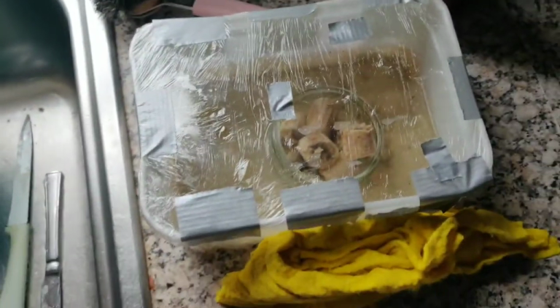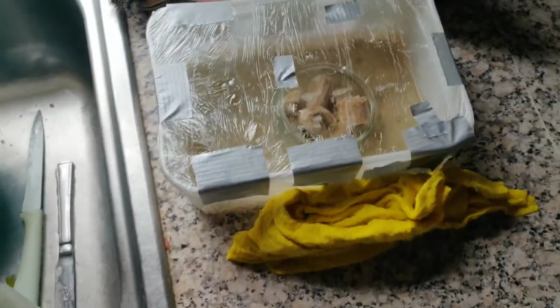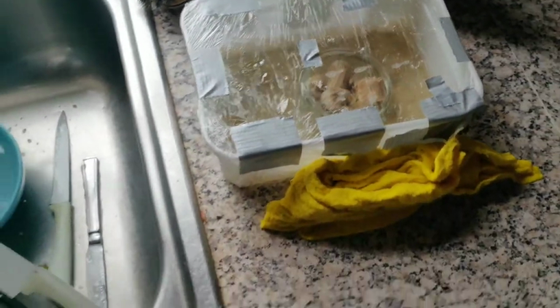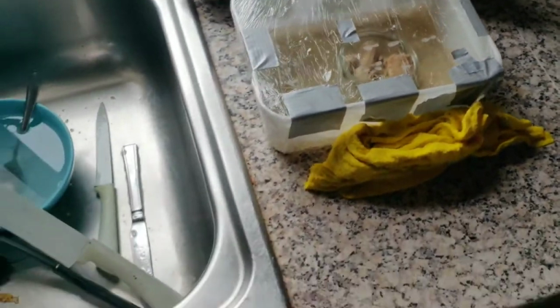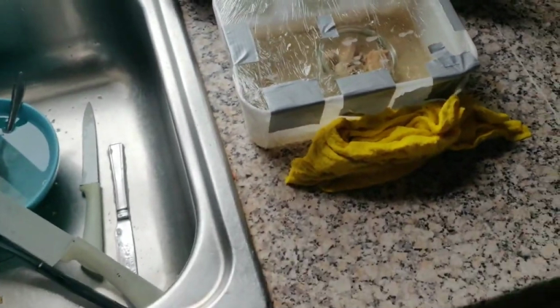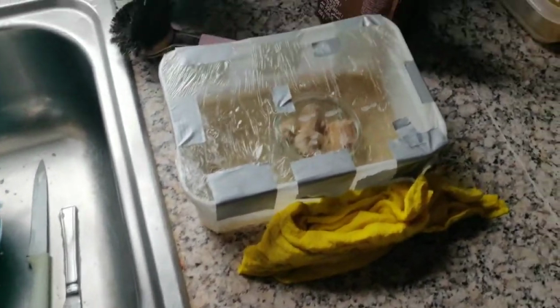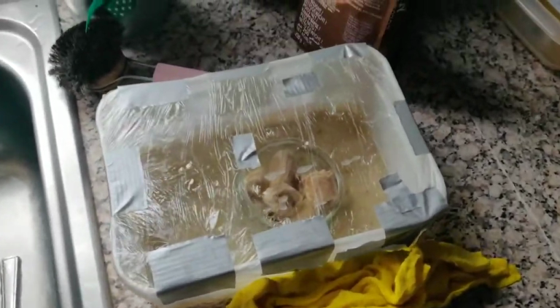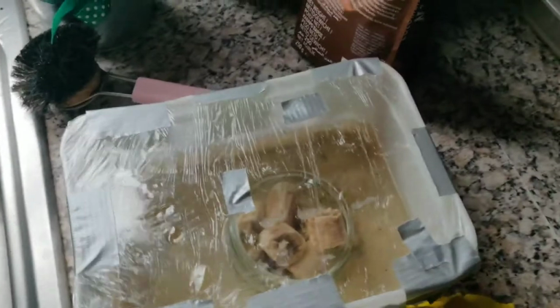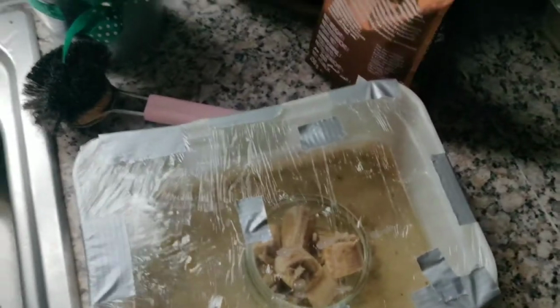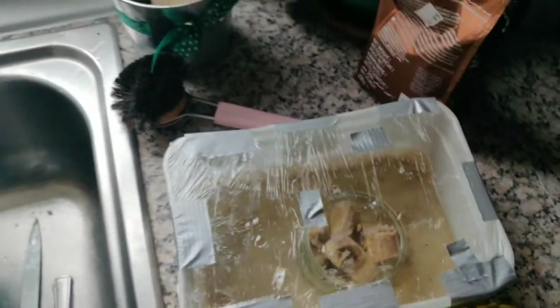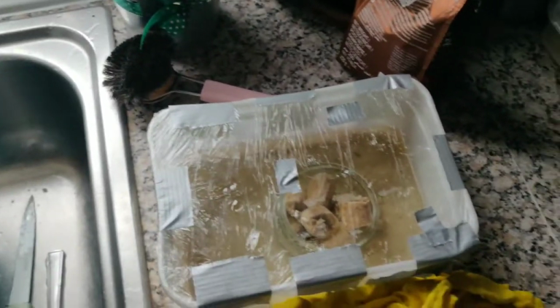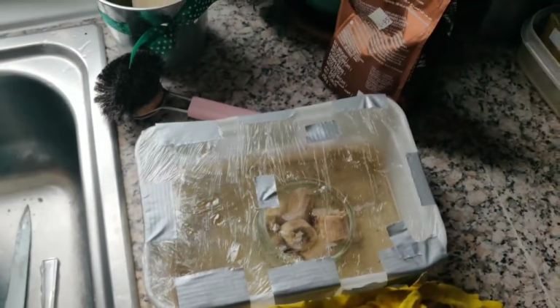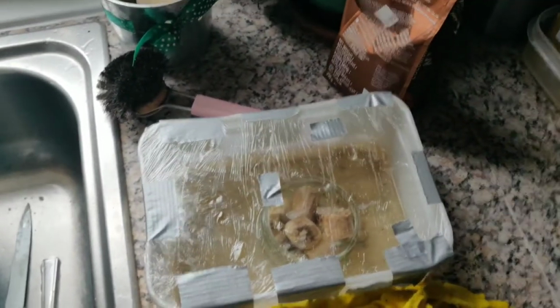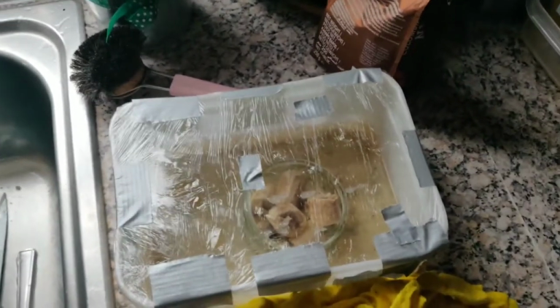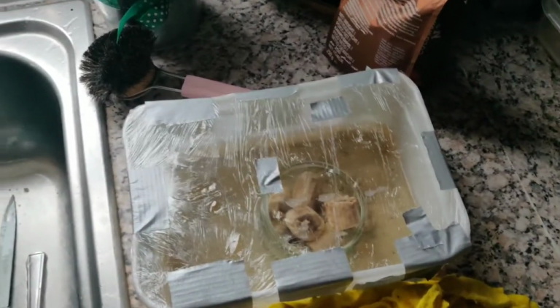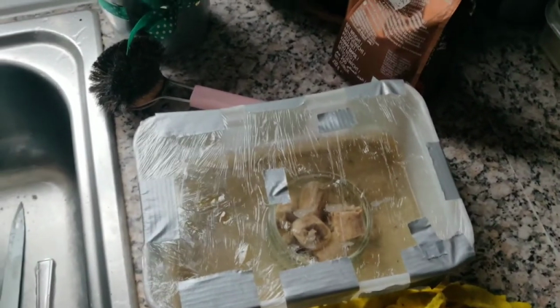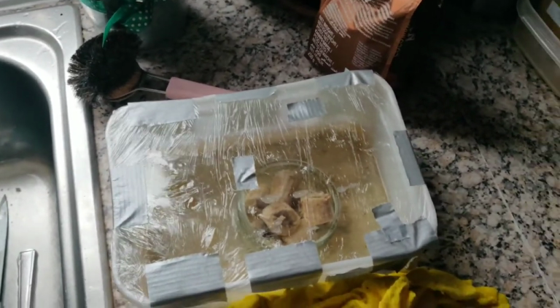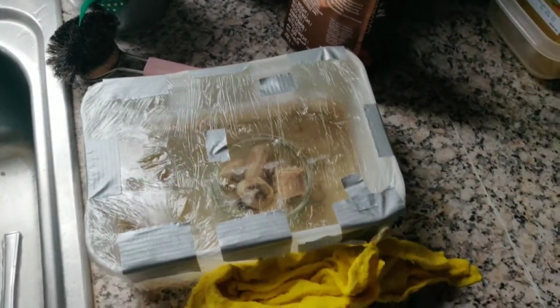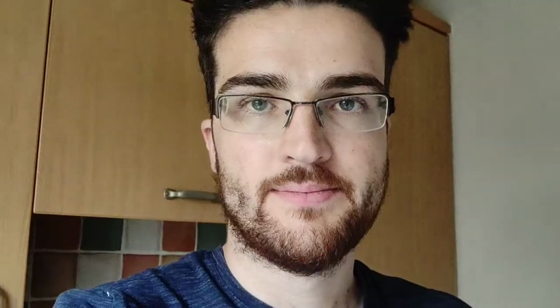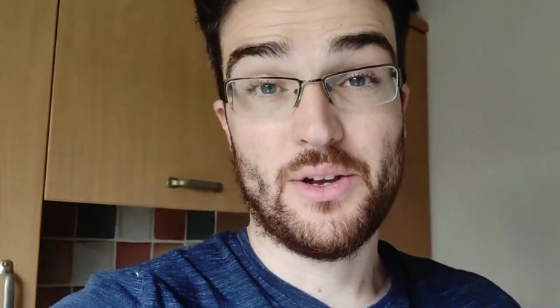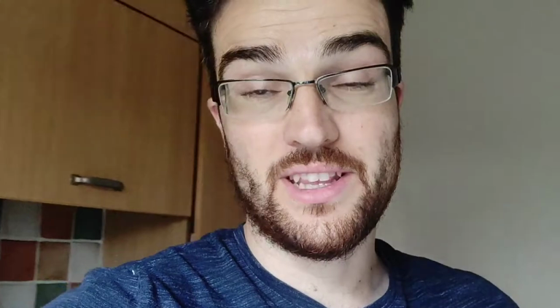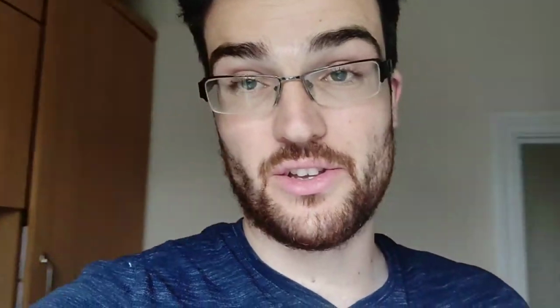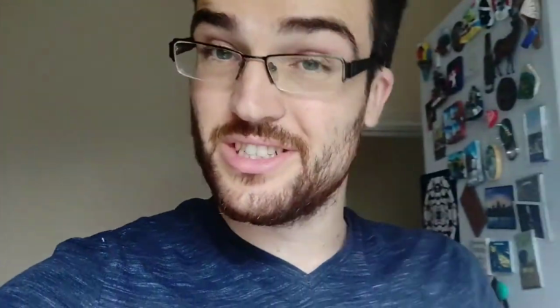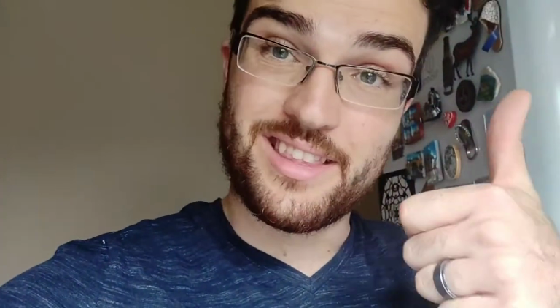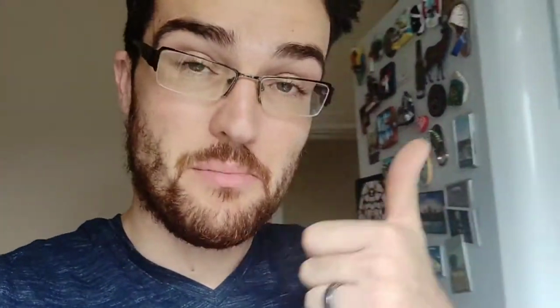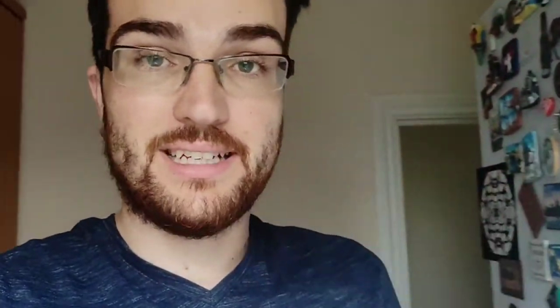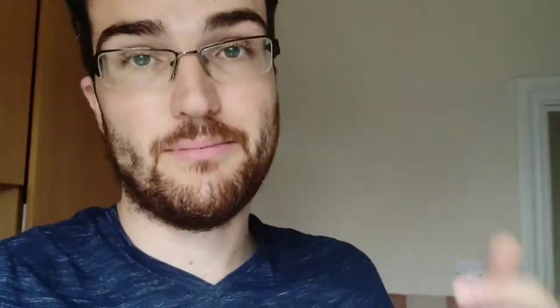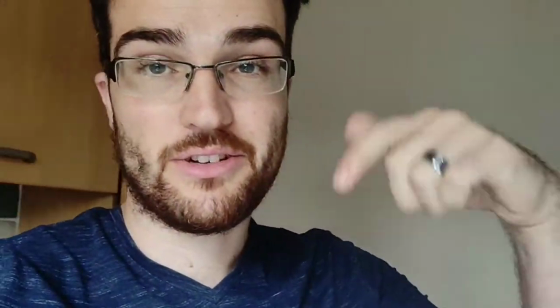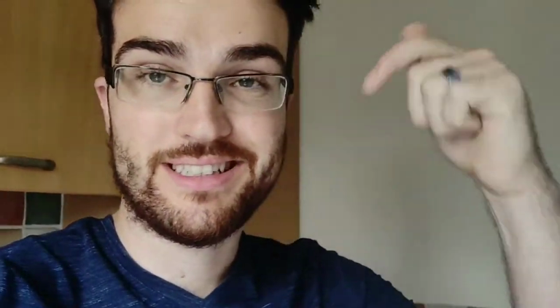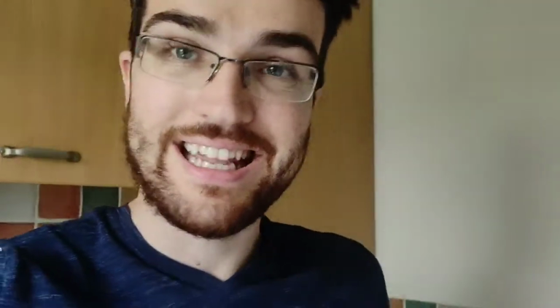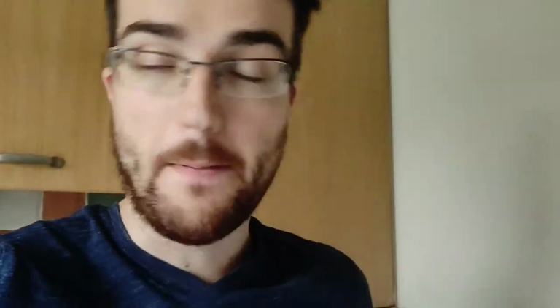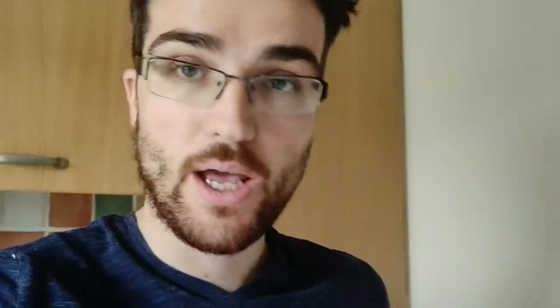Obviously that's going to help kill them off. And now we just need to make a smaller one for the bathroom as well, because otherwise obviously they just keep breeding. So if you find this video useful, just give it a thumbs up and let me know your experiences down below.